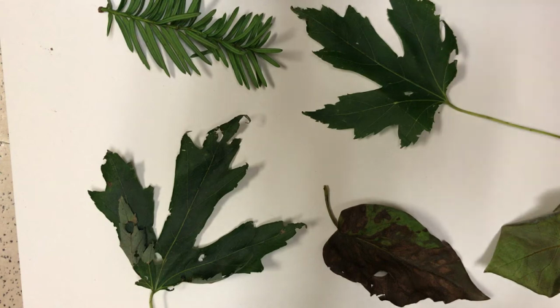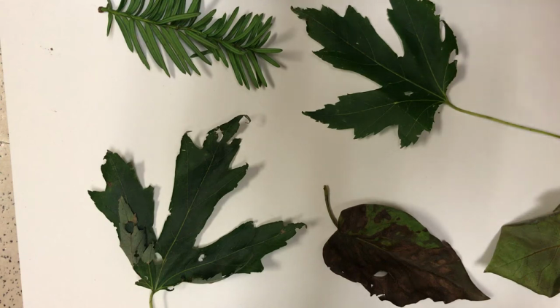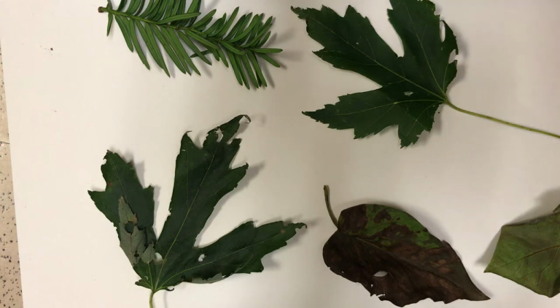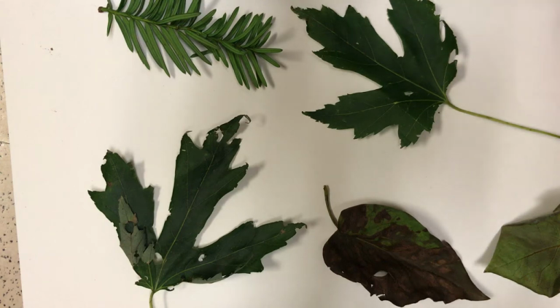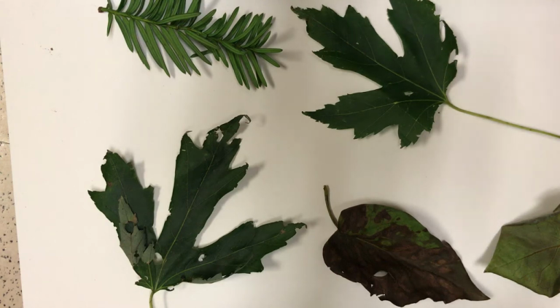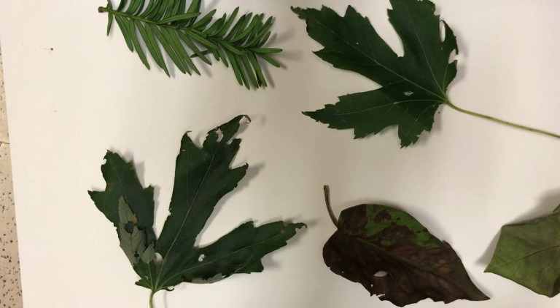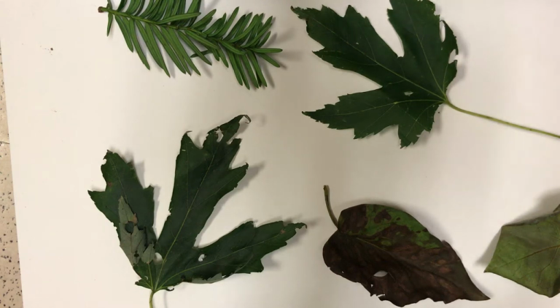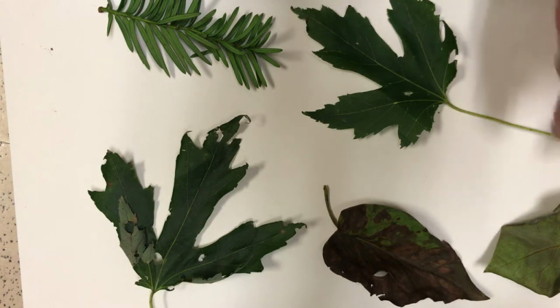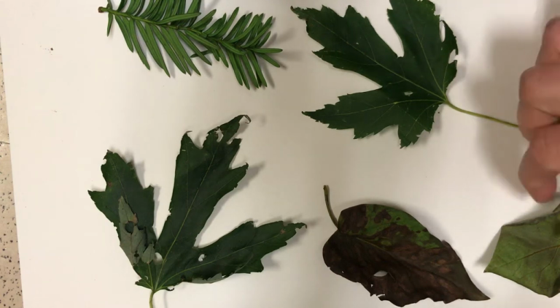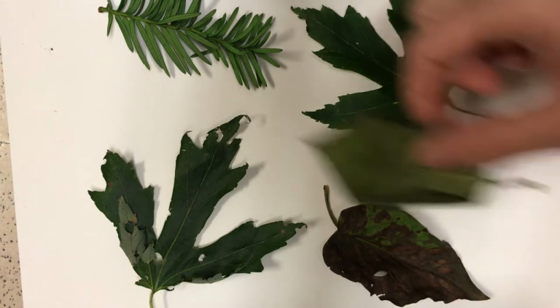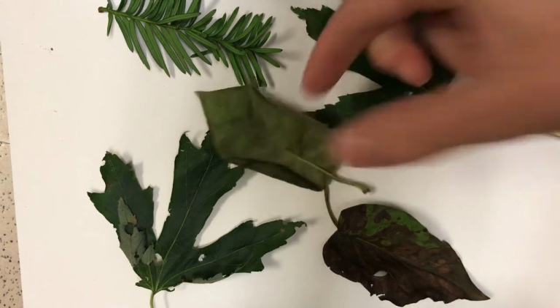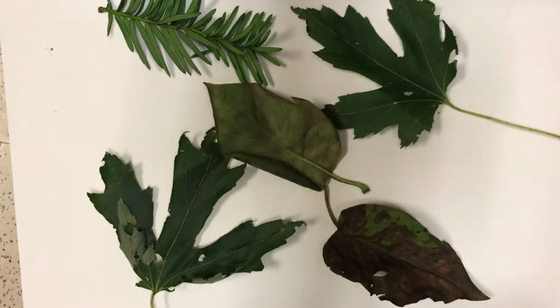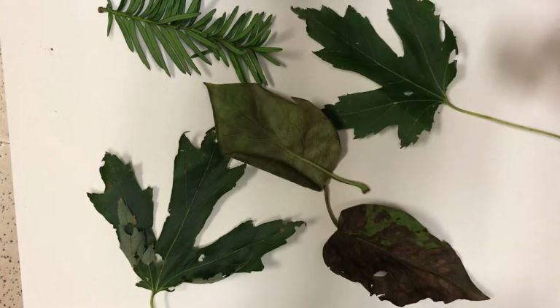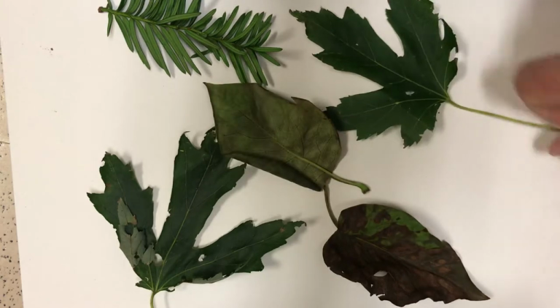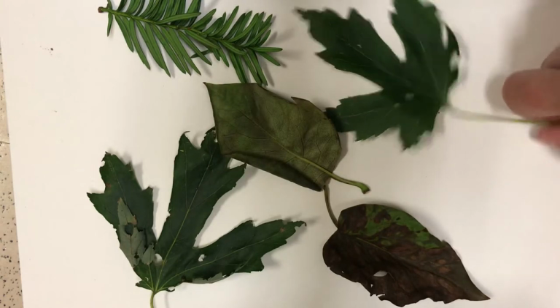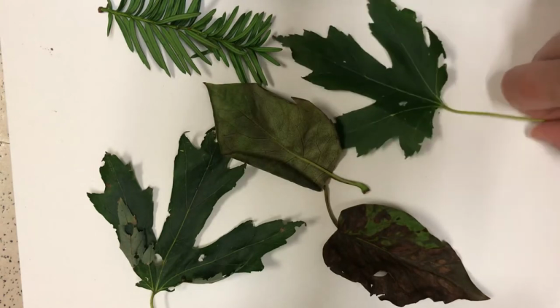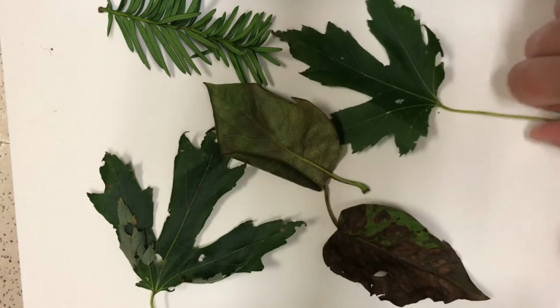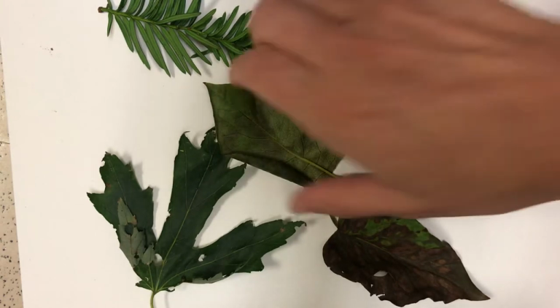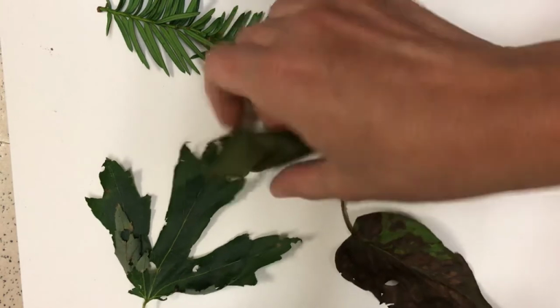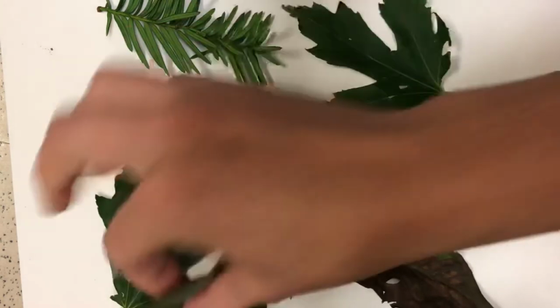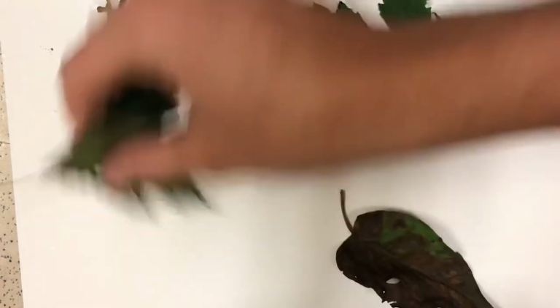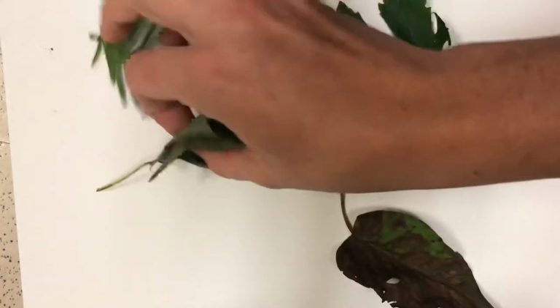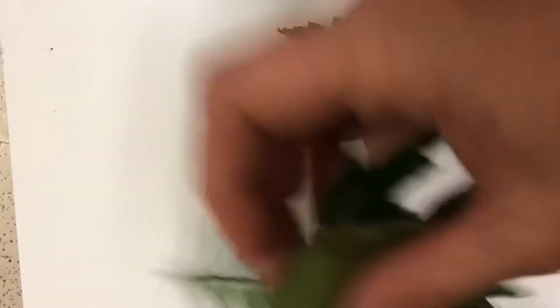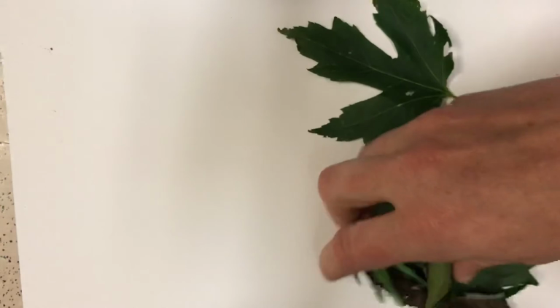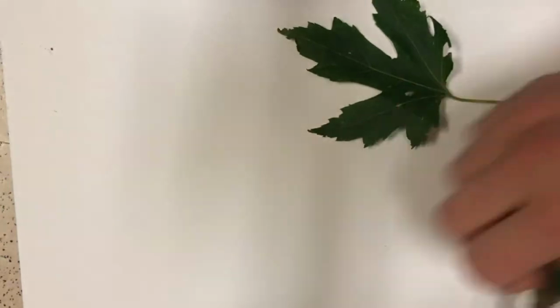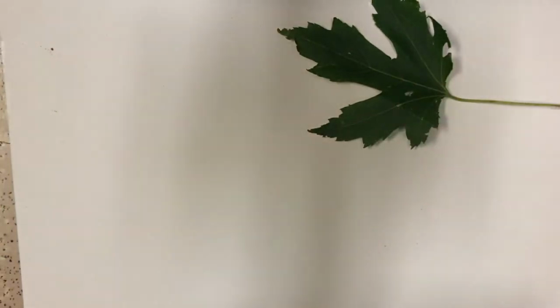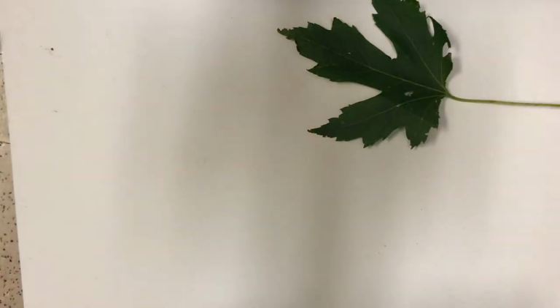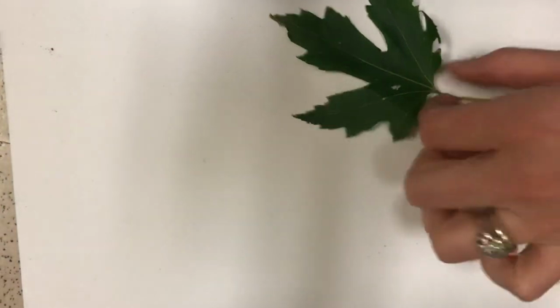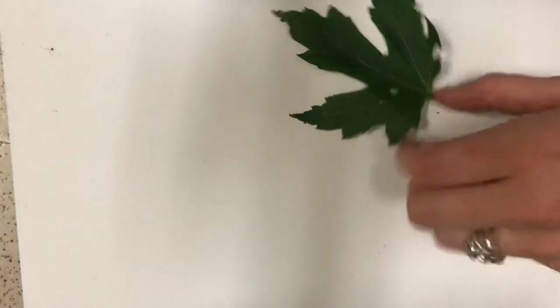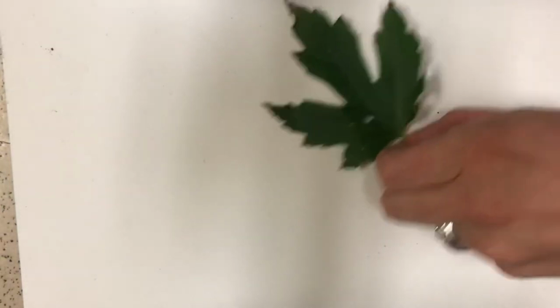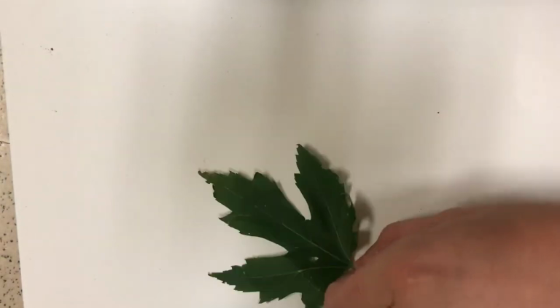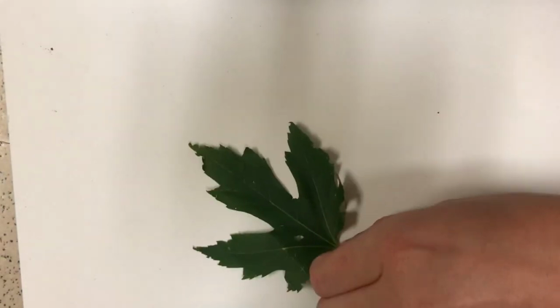Welcome to art class. You can see I have some of my leaves that we're going to use for our project on my paper. I'm going to move them because I didn't want it to just be a blank screen when you clicked on the video.